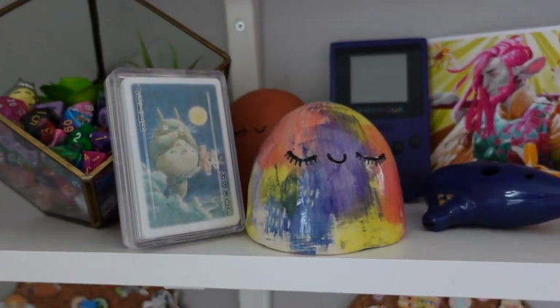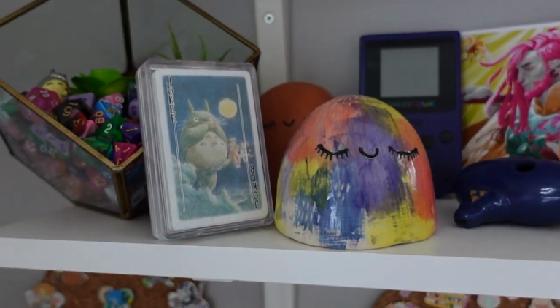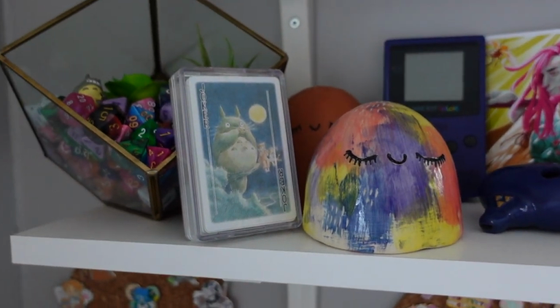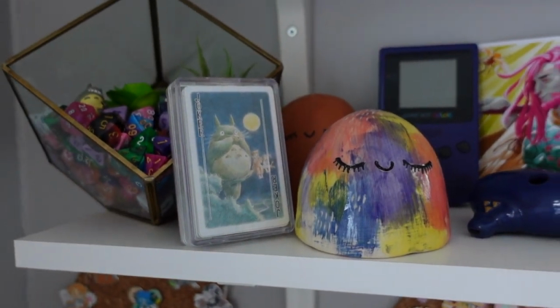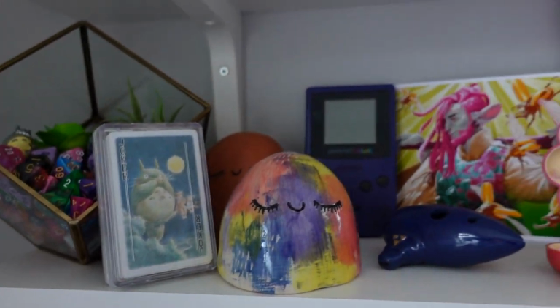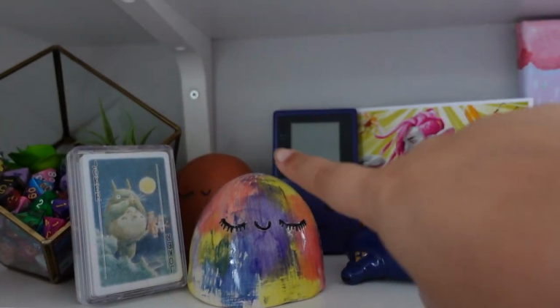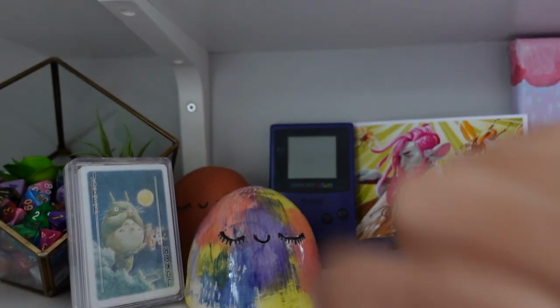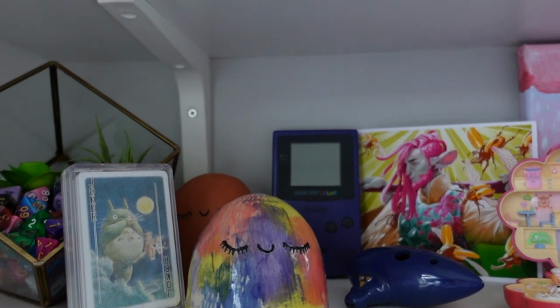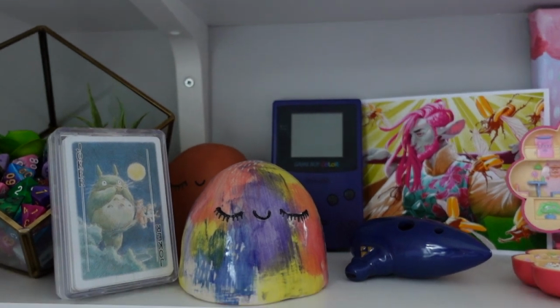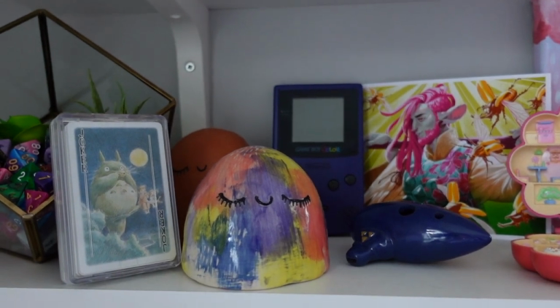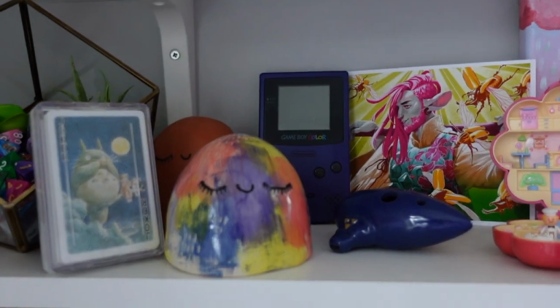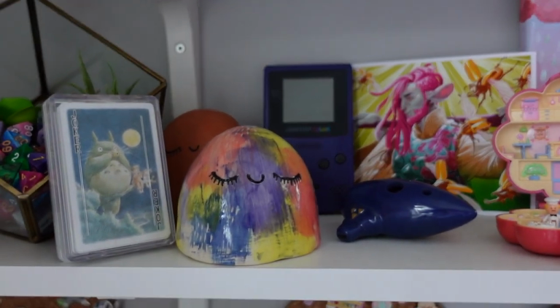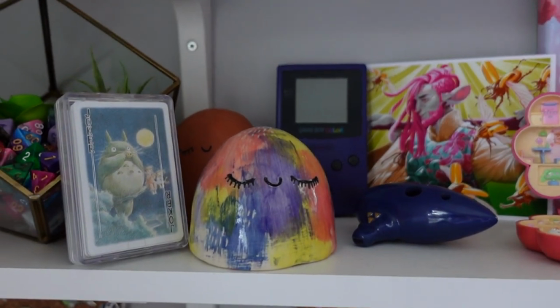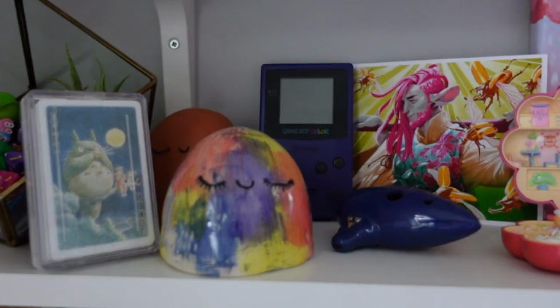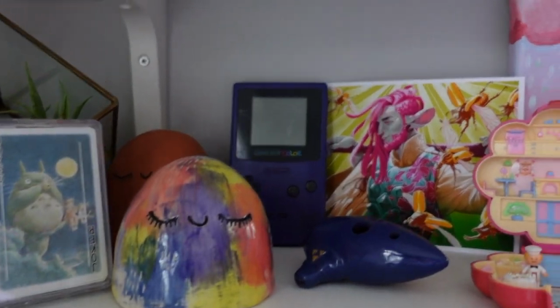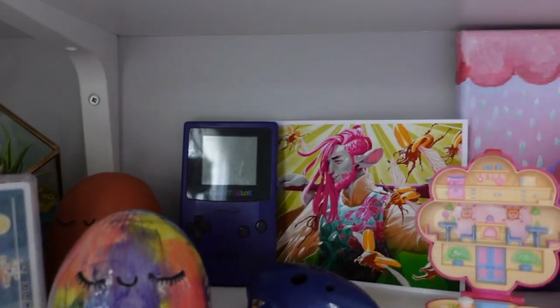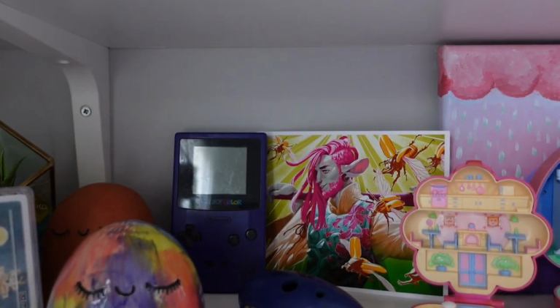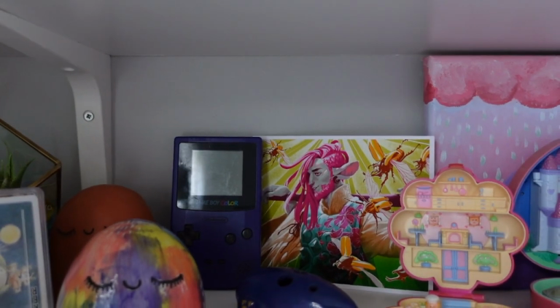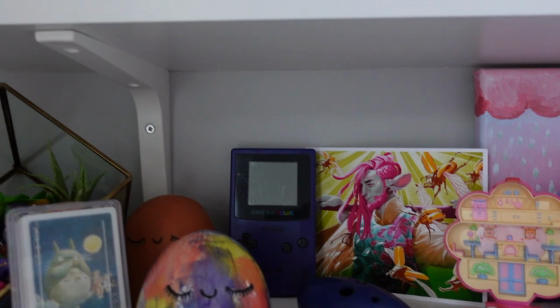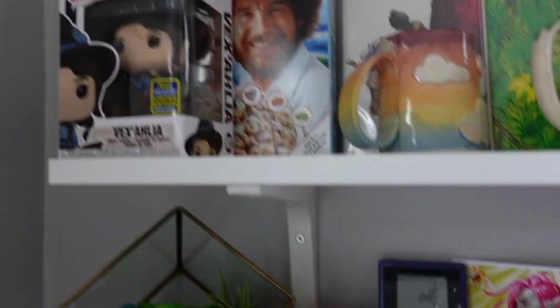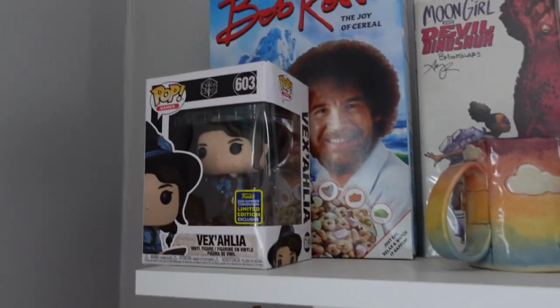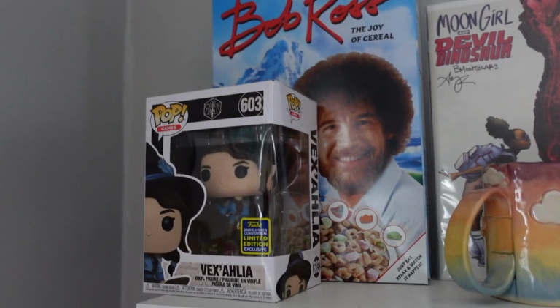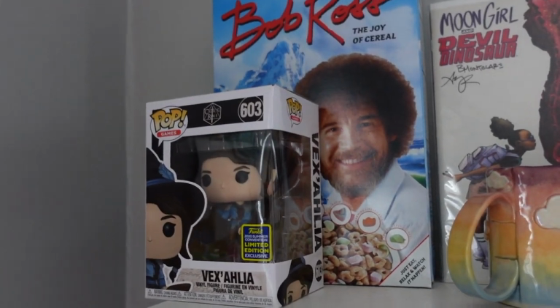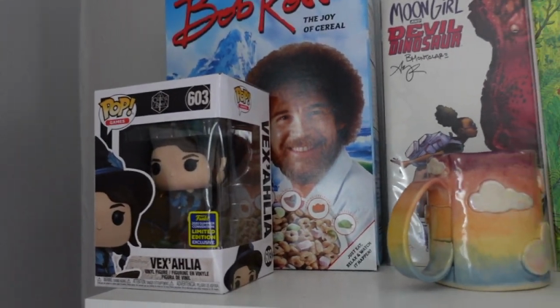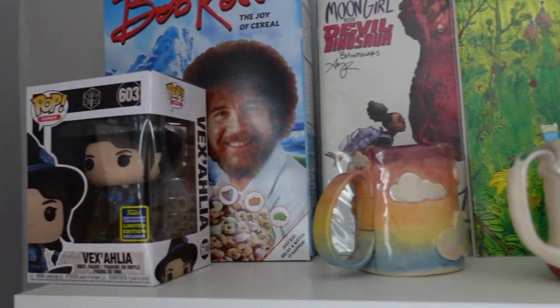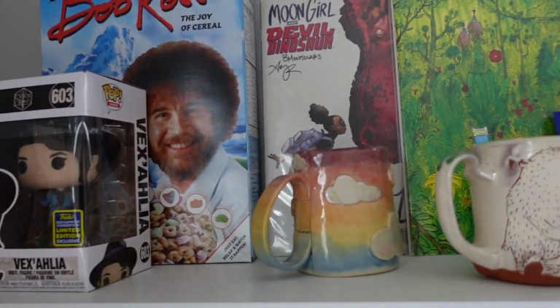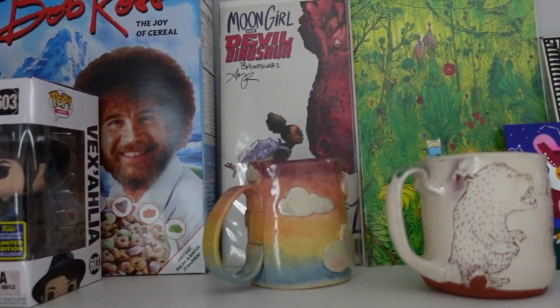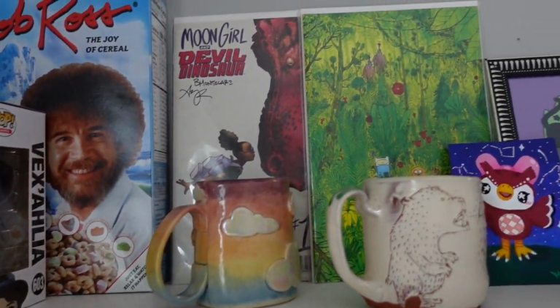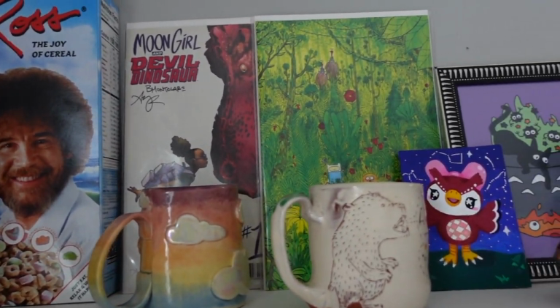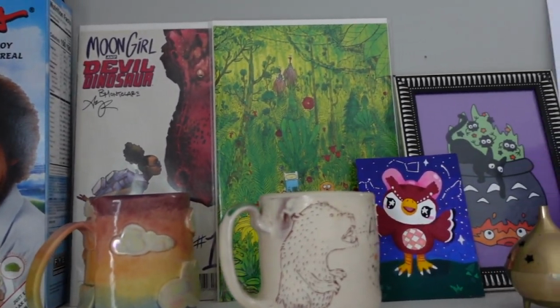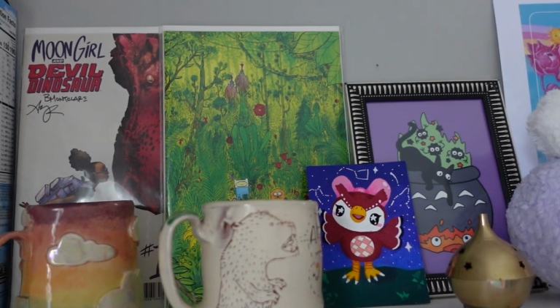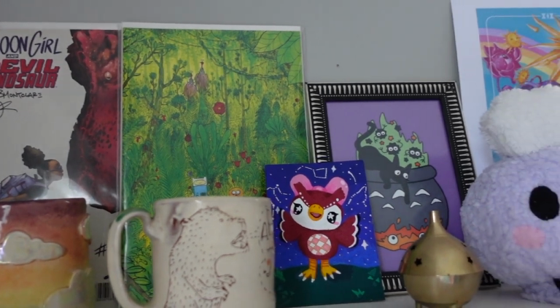And there's my old Game Boy Color that still works if I get batteries in it. For now I just leave it on display, along with some more awesome things I love up here.